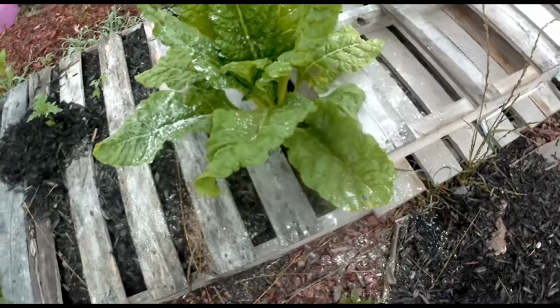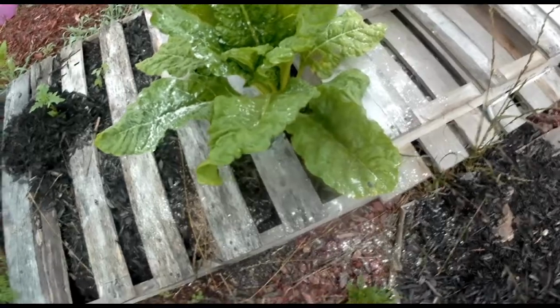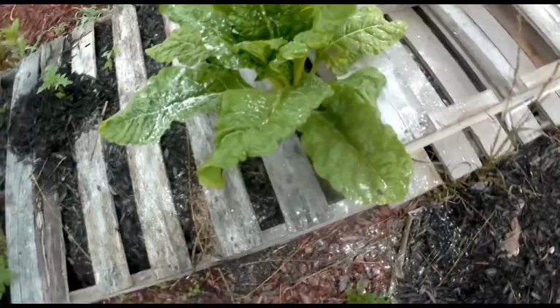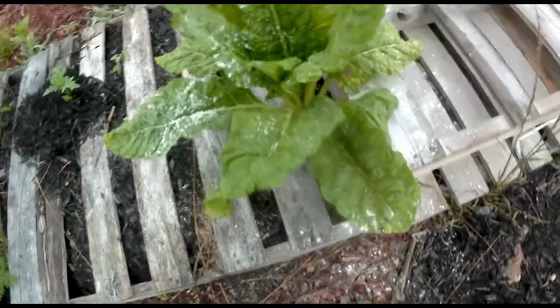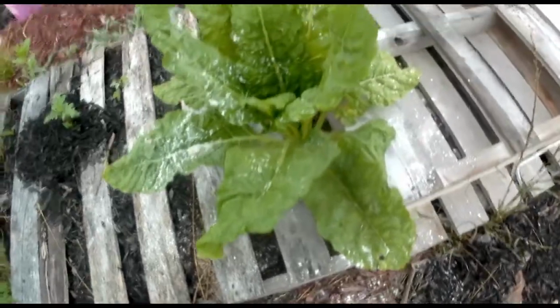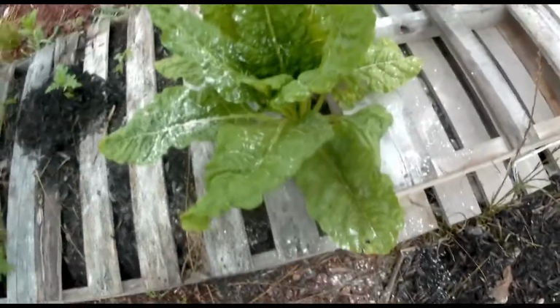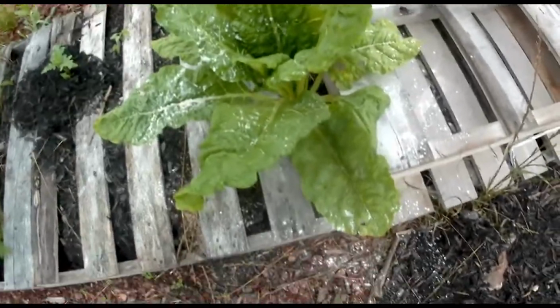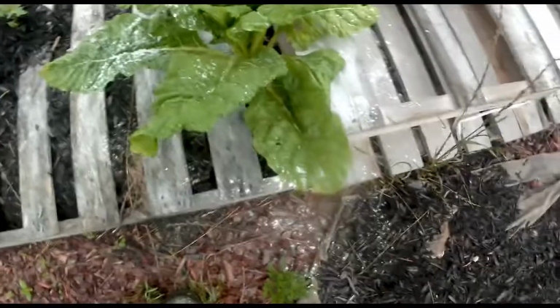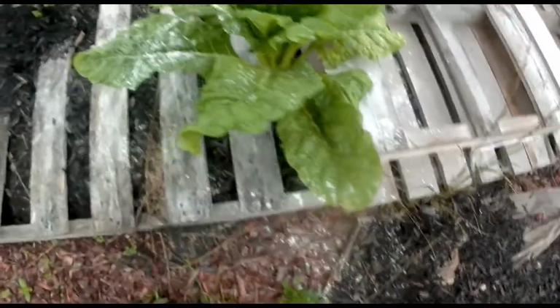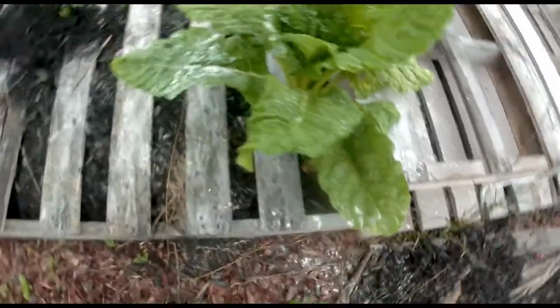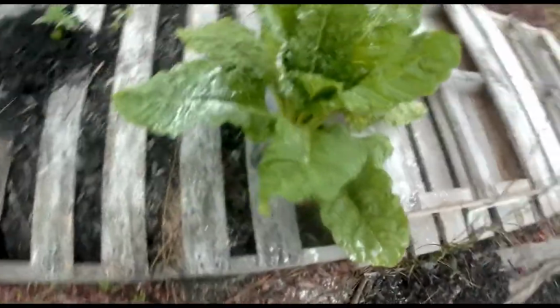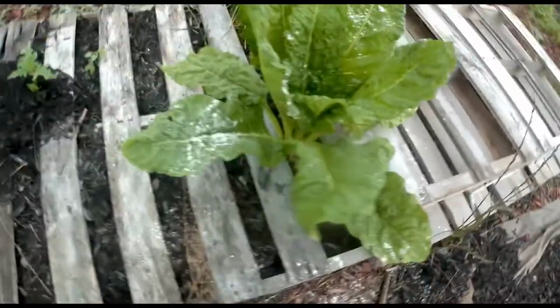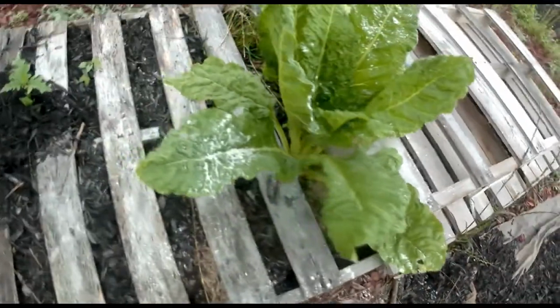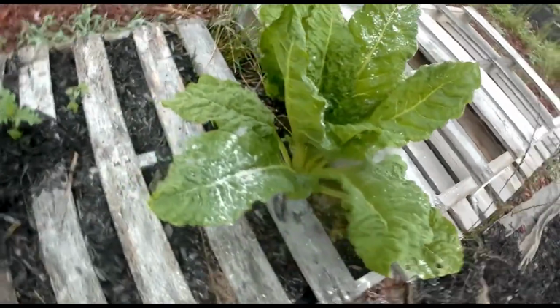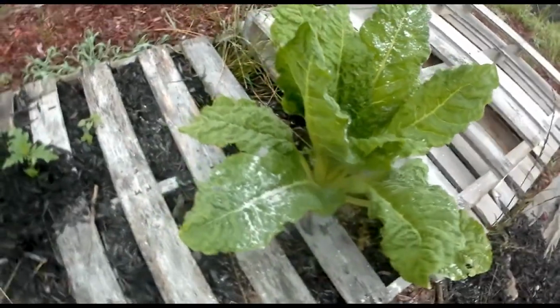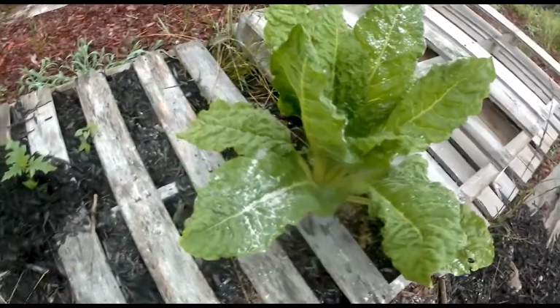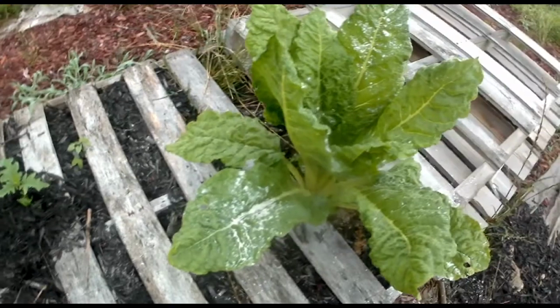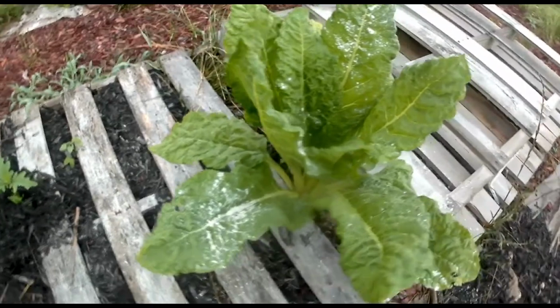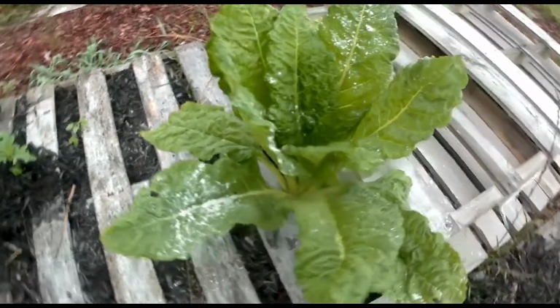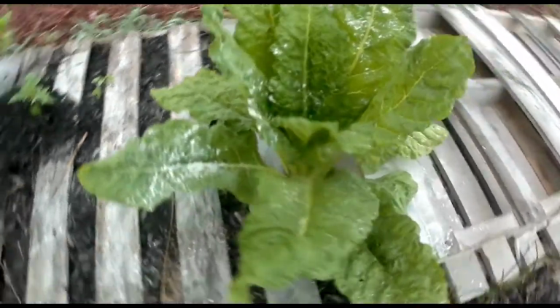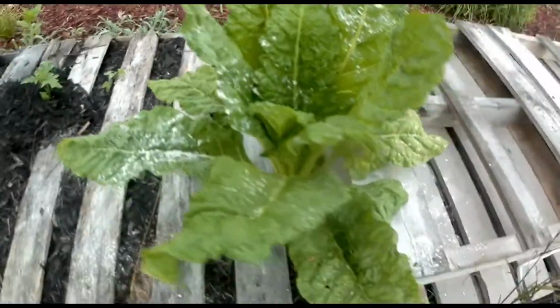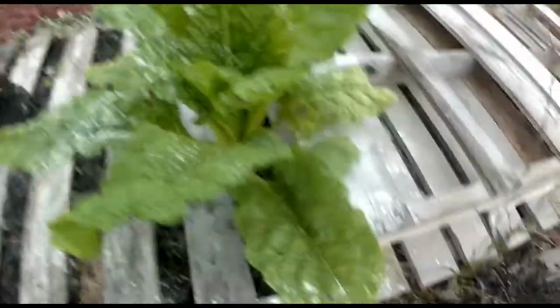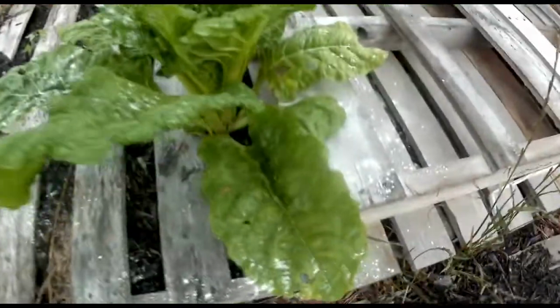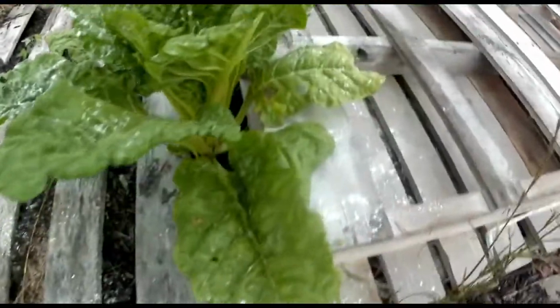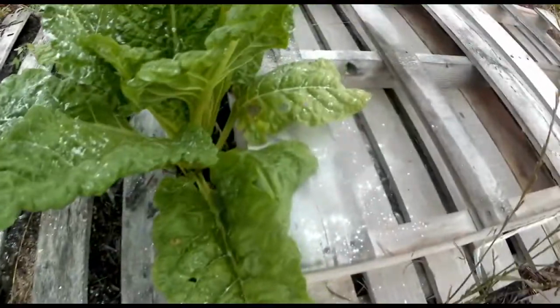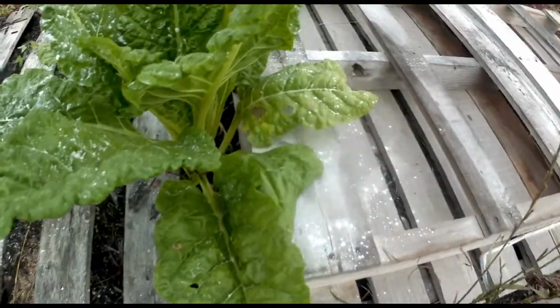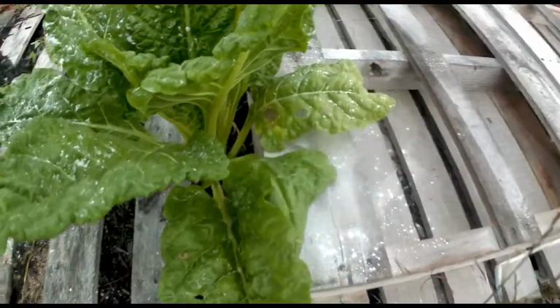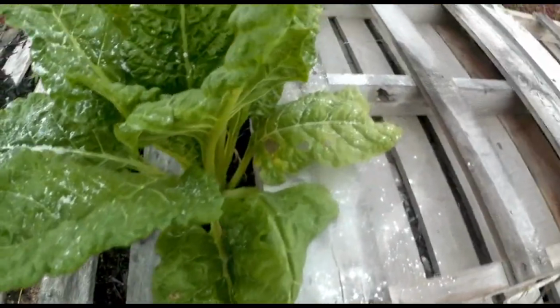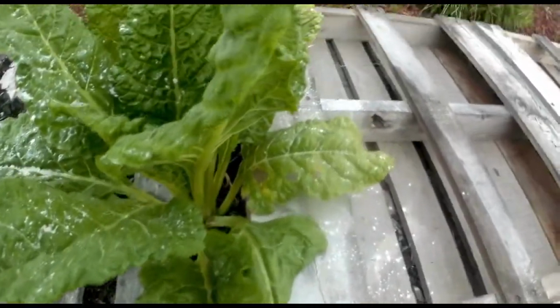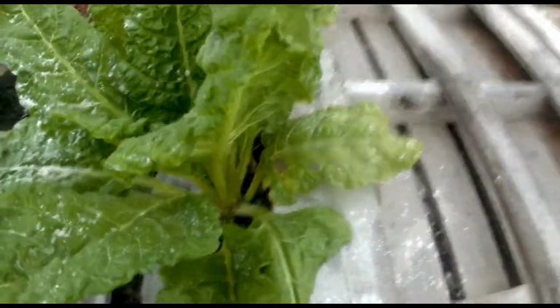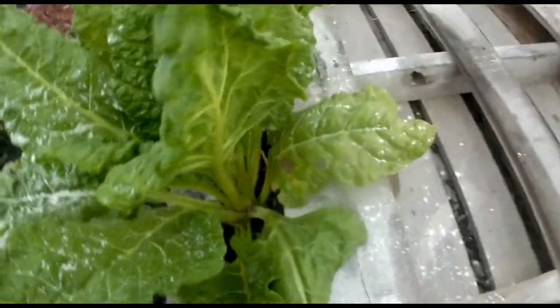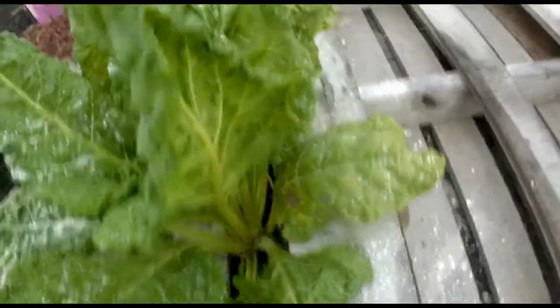Hey you guys, check out this chard. You remember this was the — what we figure is mouse poo chard.